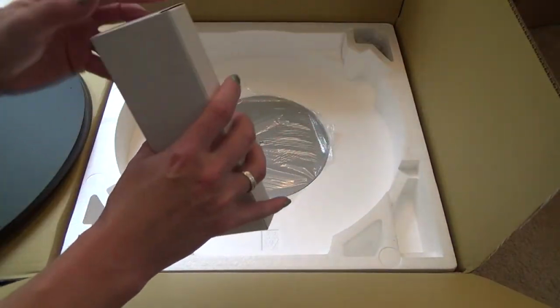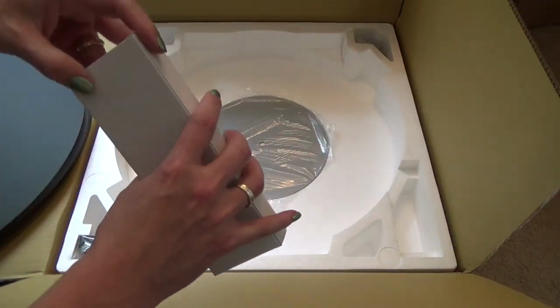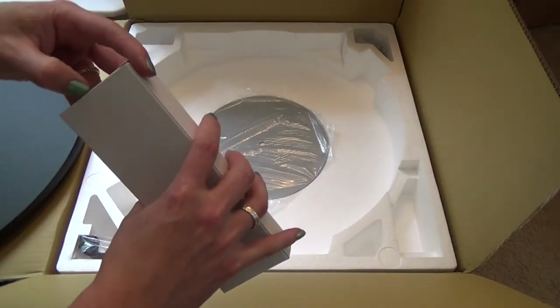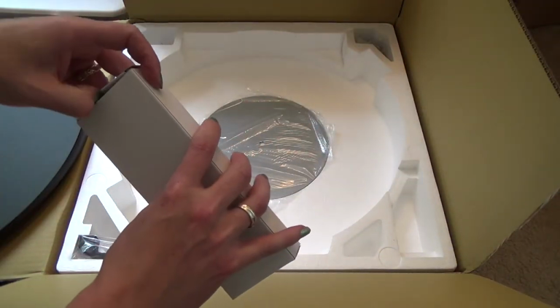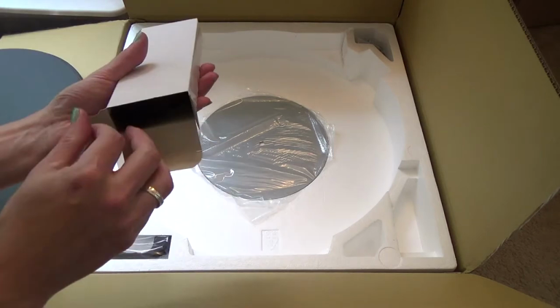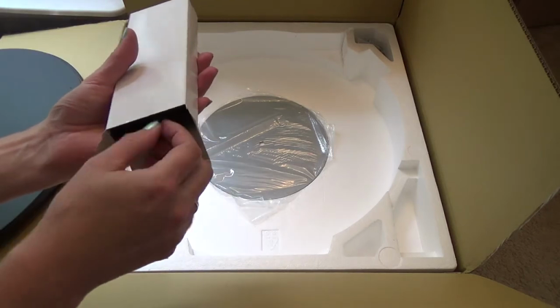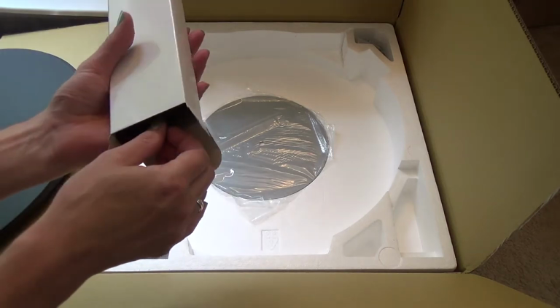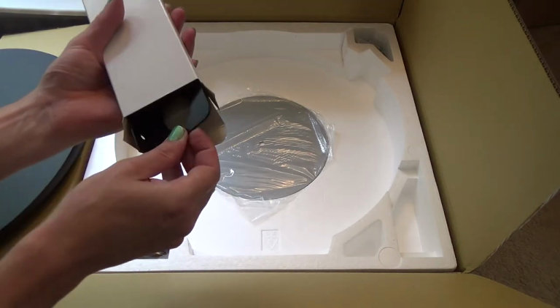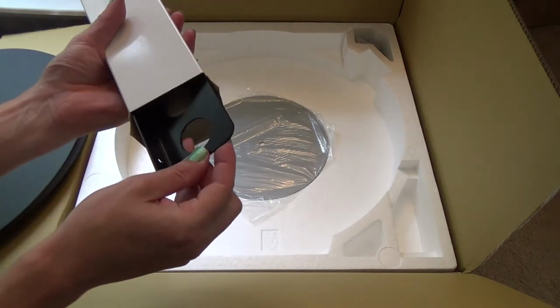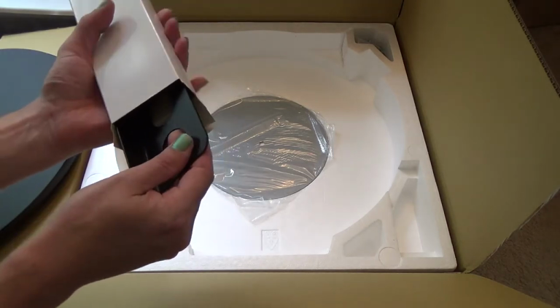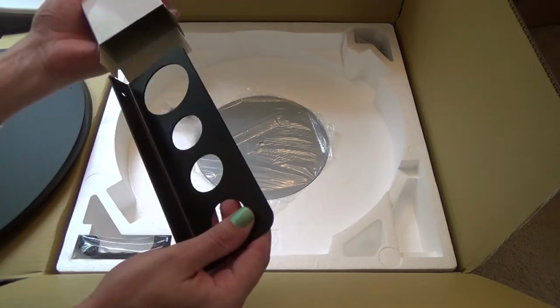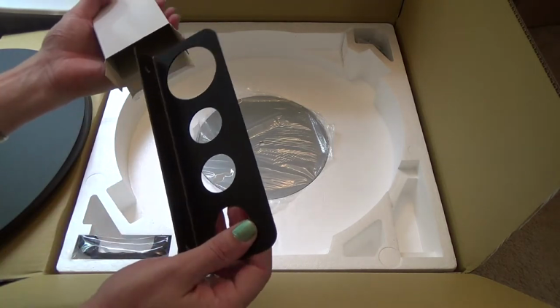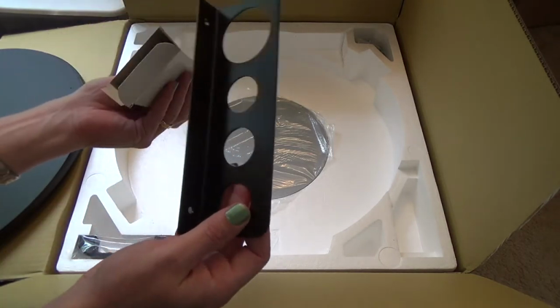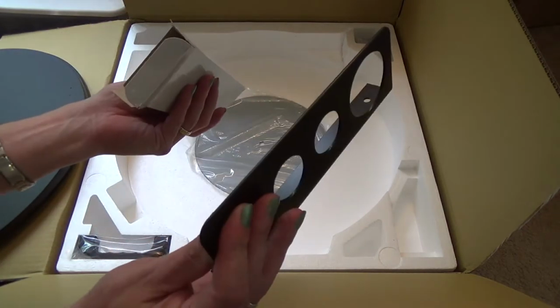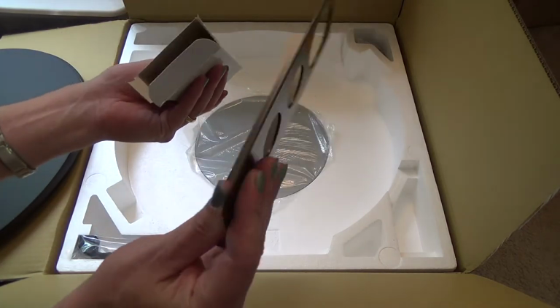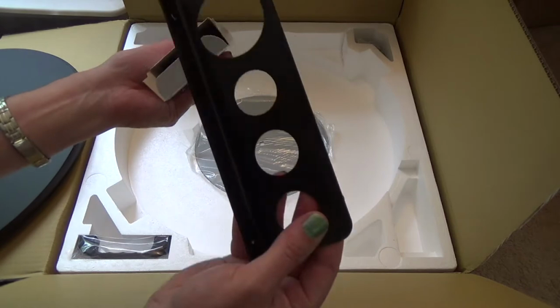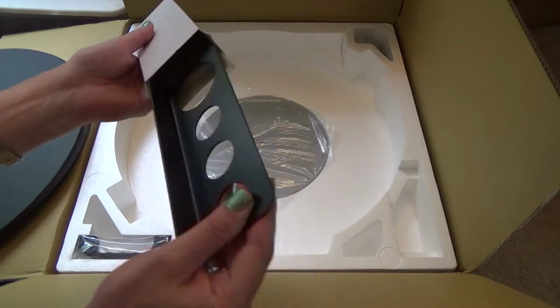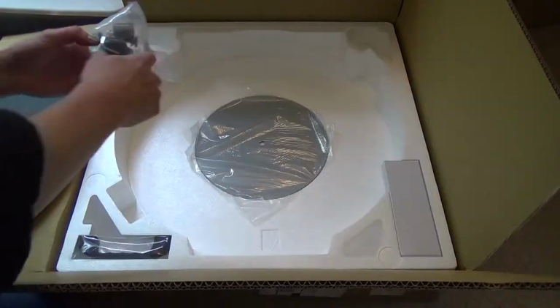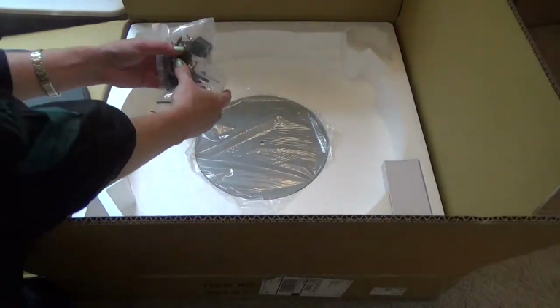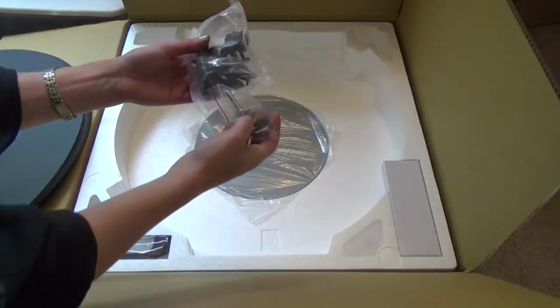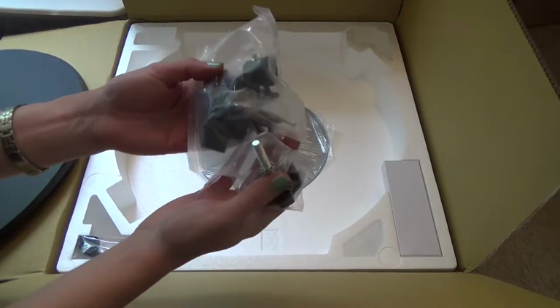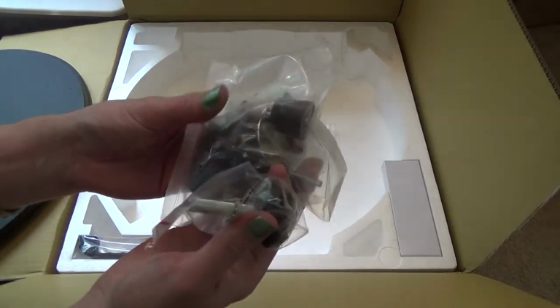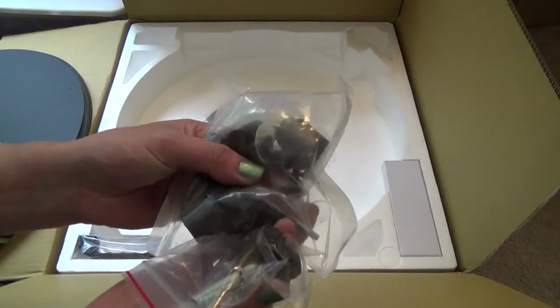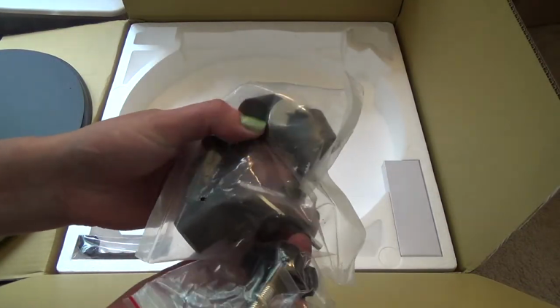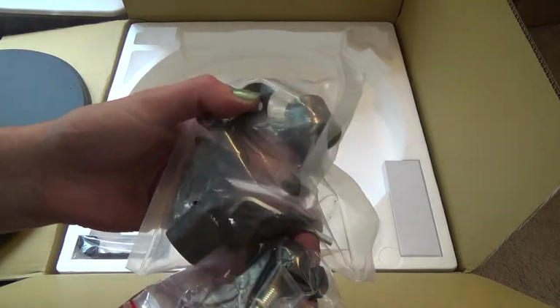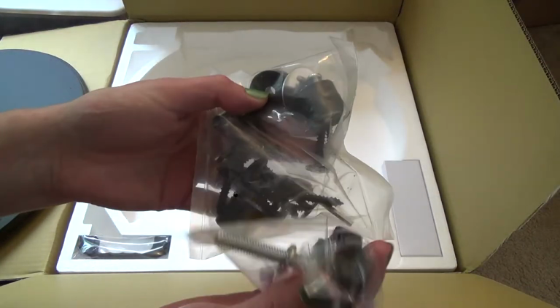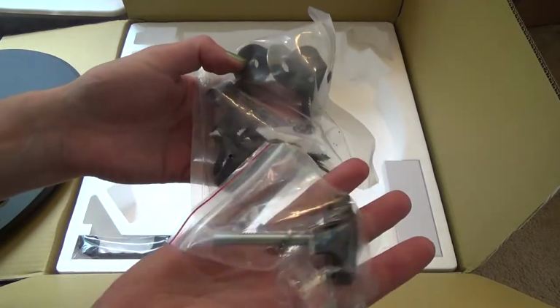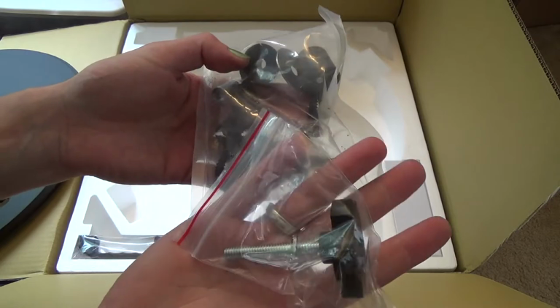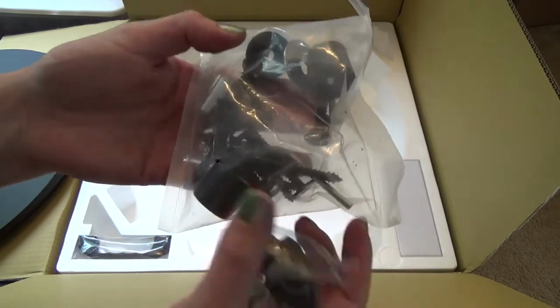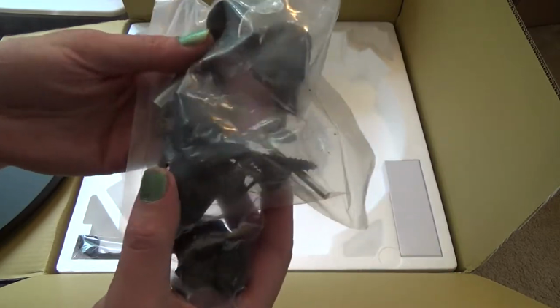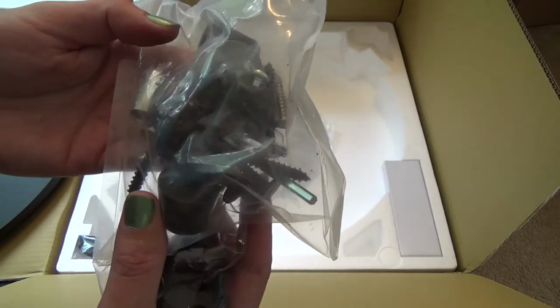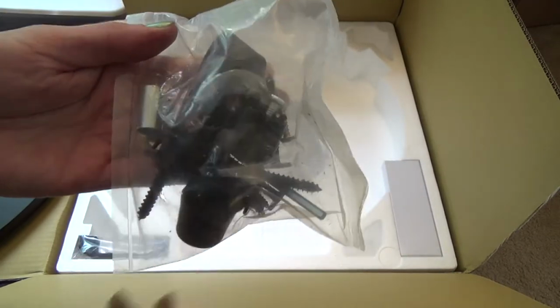So we ordered one from a company and it was backordered, so it took maybe six months or so to come. That's an ibis rack right there, and these are the fittings to assemble the base, which is what came out of that box.